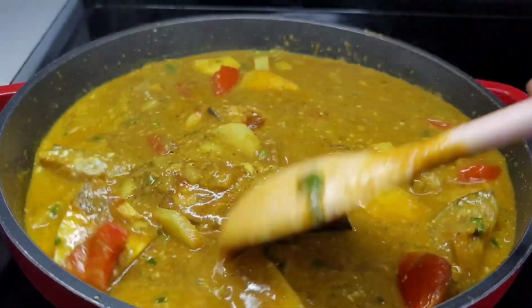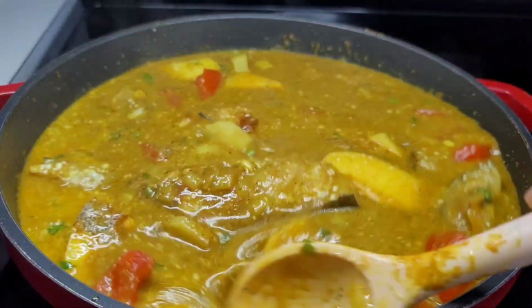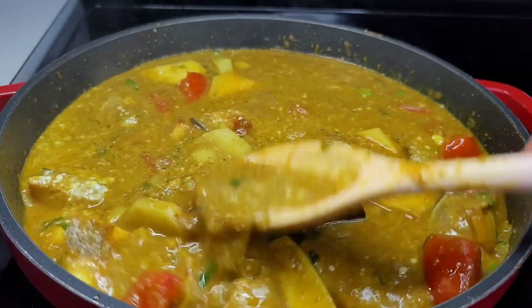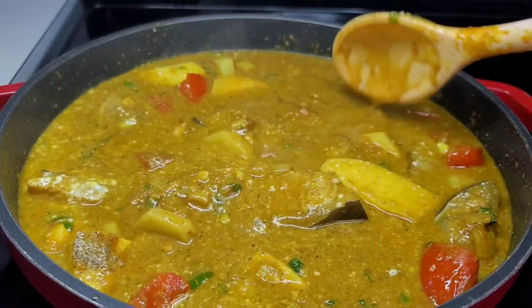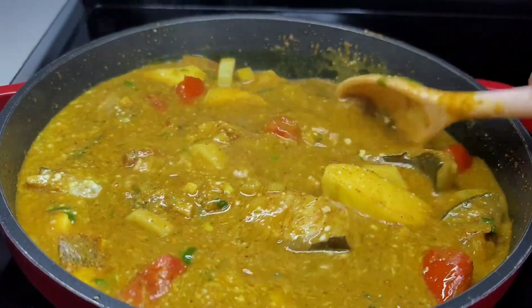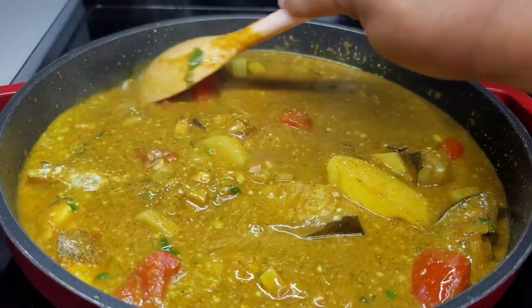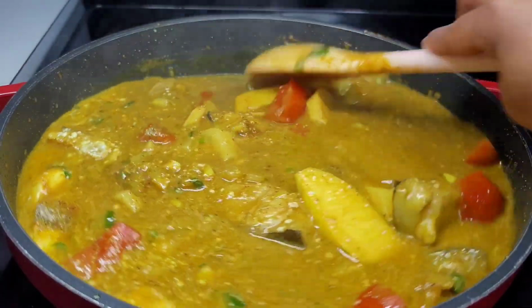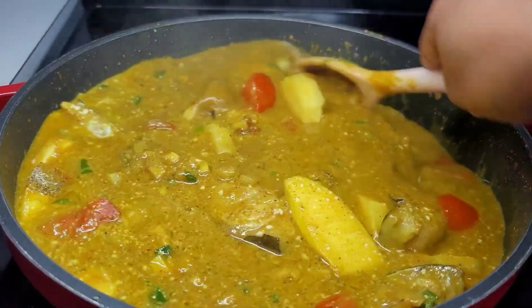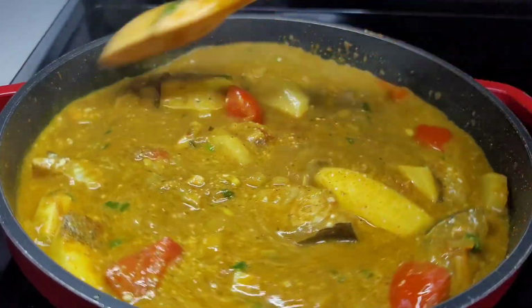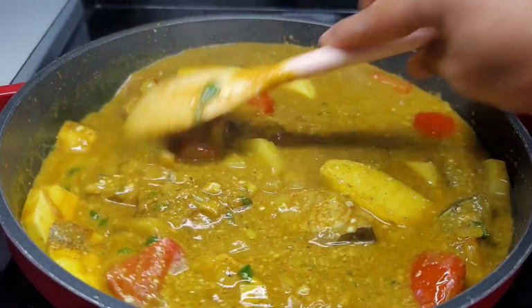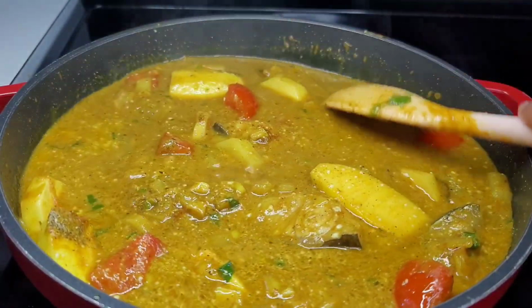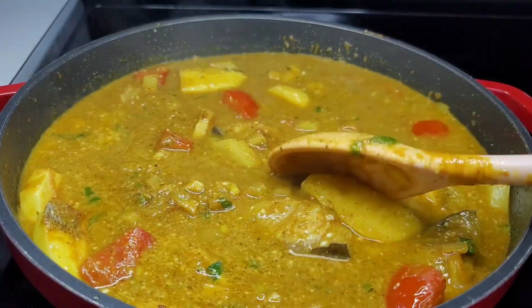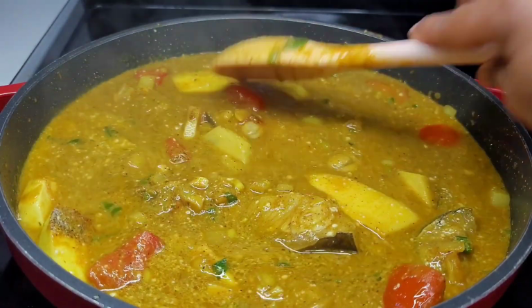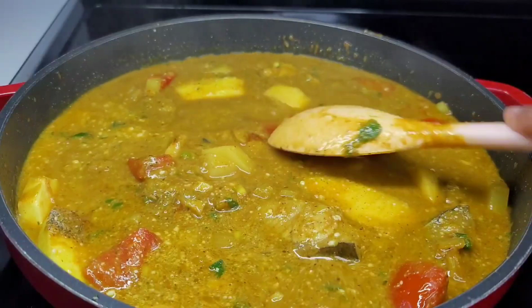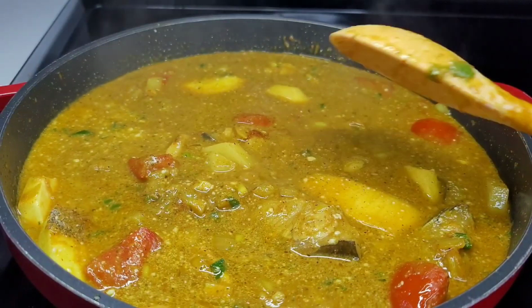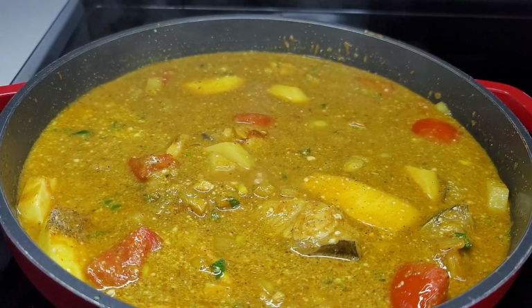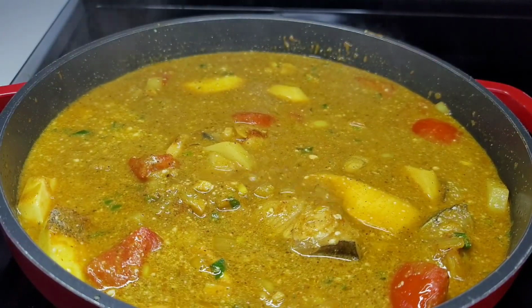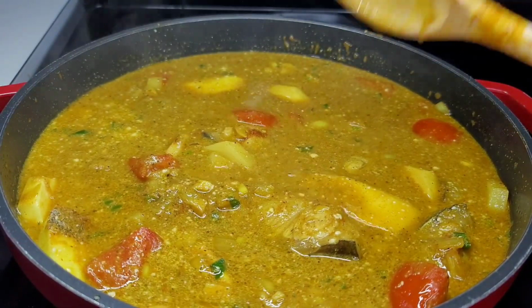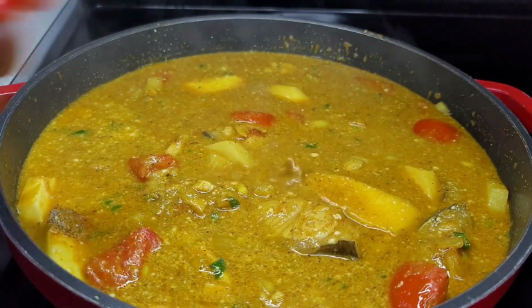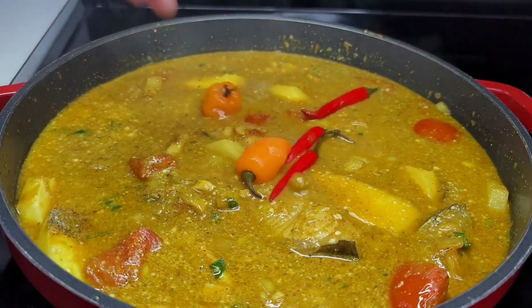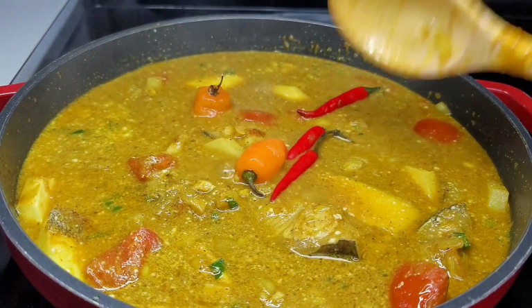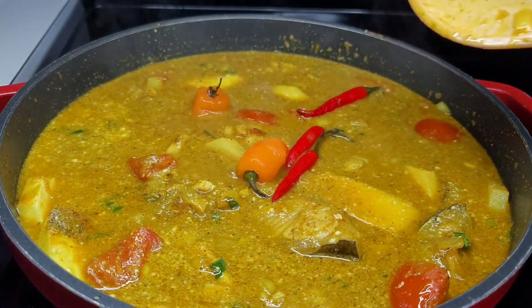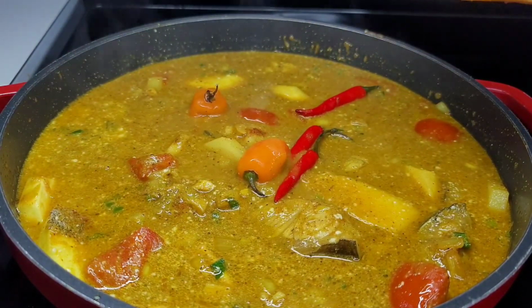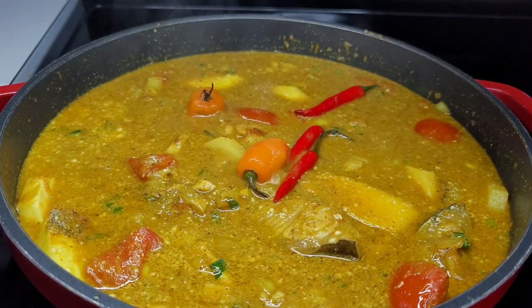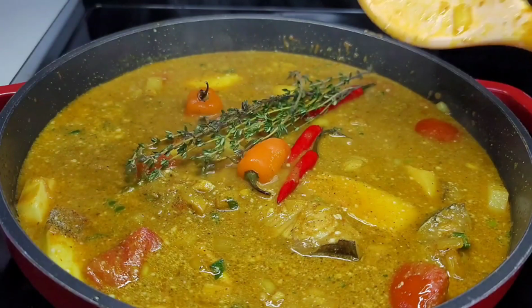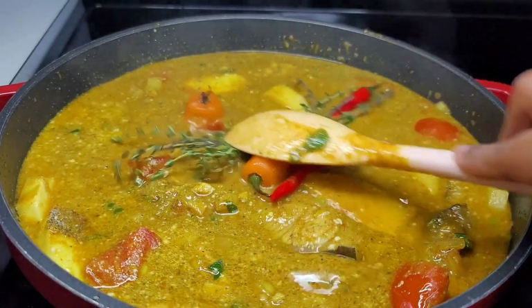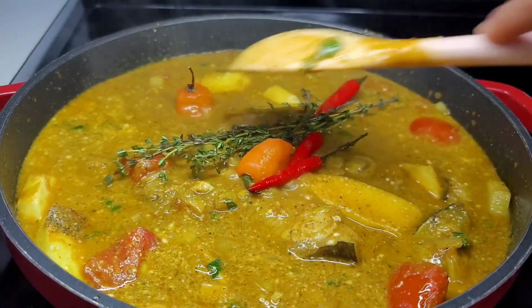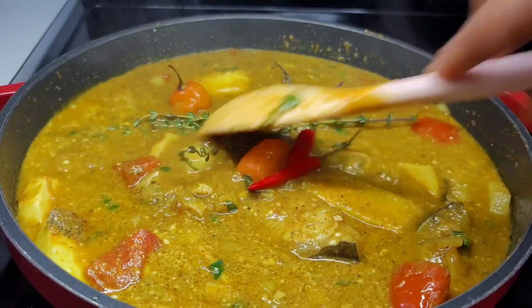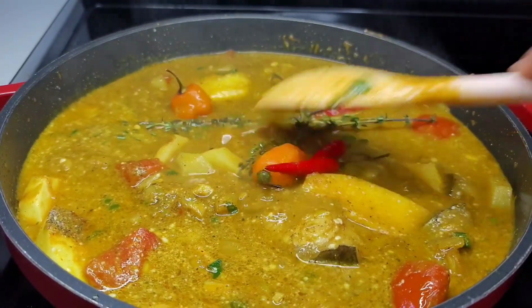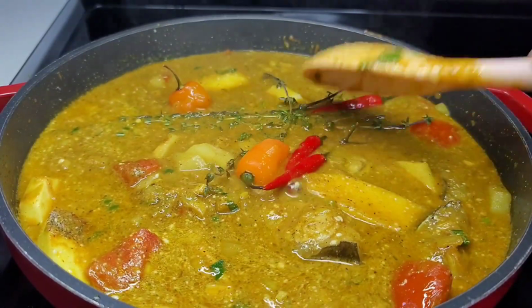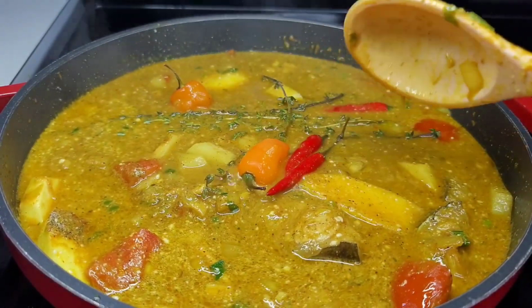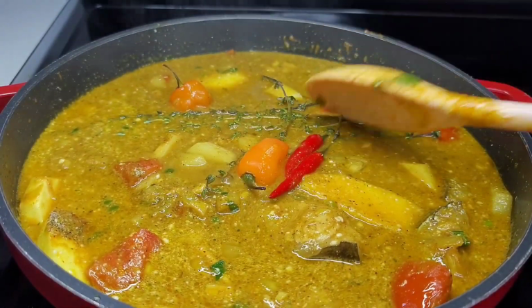We'll cover this and let it simmer on medium to low heat until our potatoes and mangoes are nice and tender. You don't want to cook this on very high heat because you don't want the fish to start disintegrating inside of the pot. So in order to keep the fish intact, you want to cook this on medium to low heat.